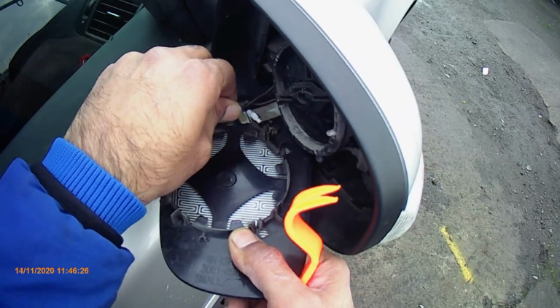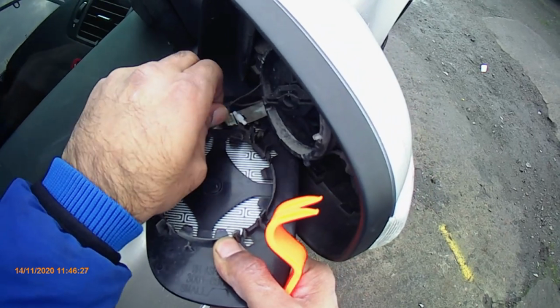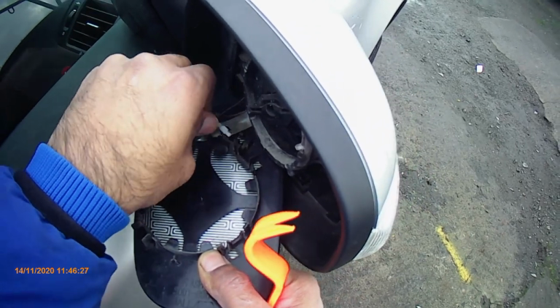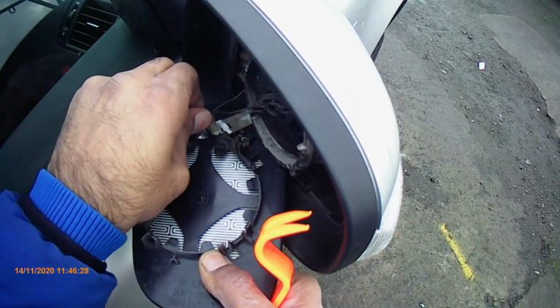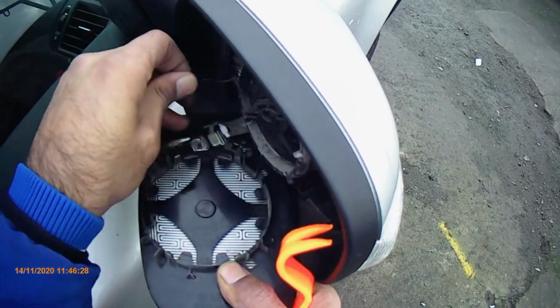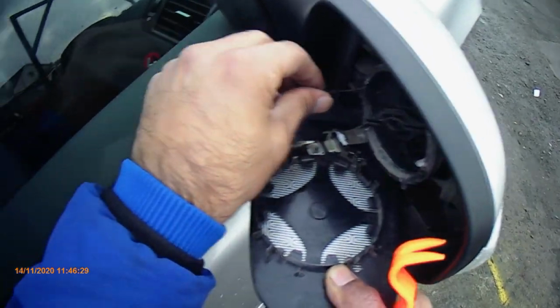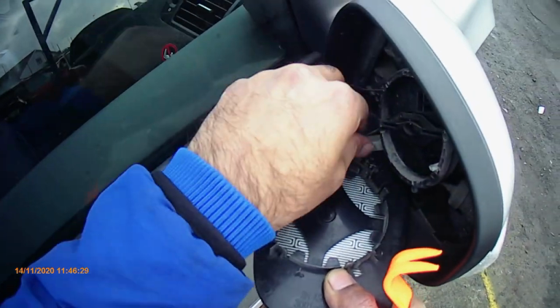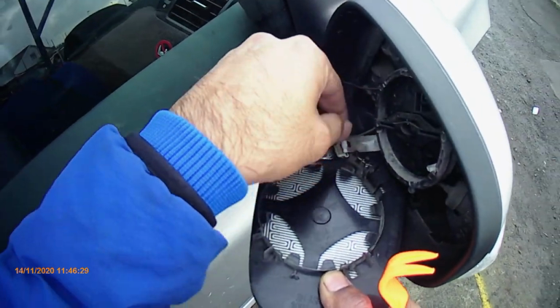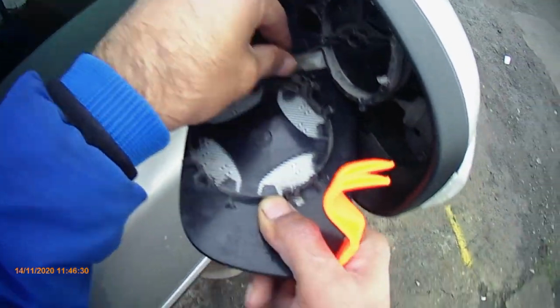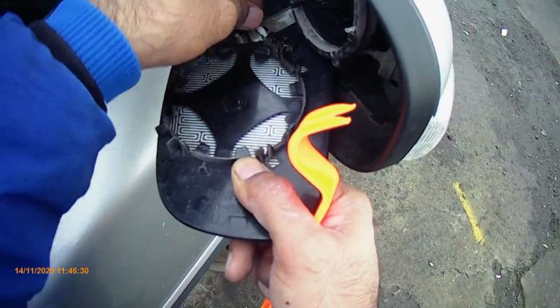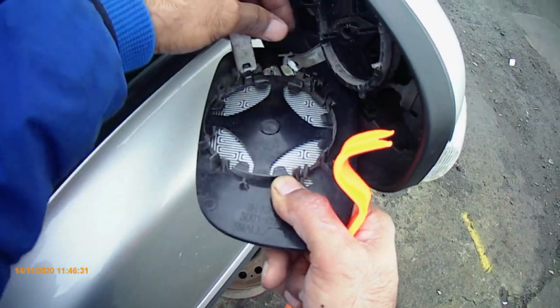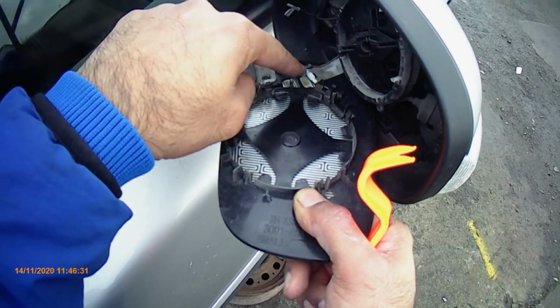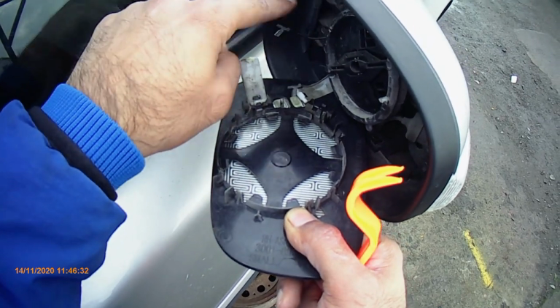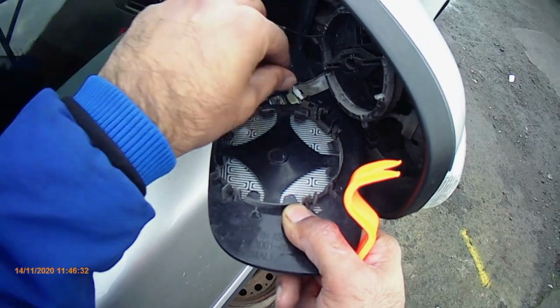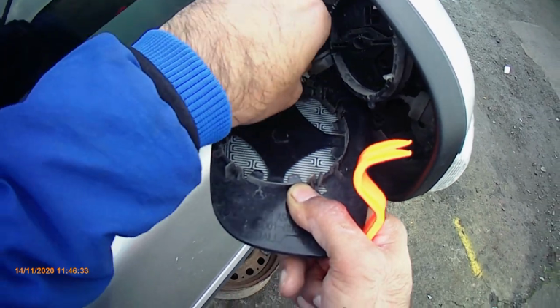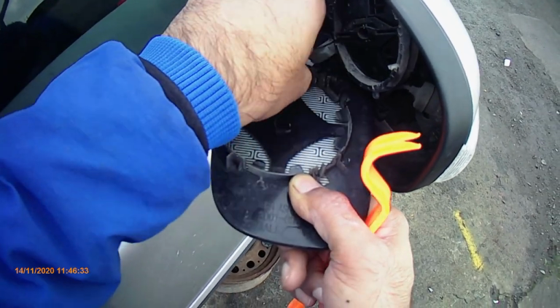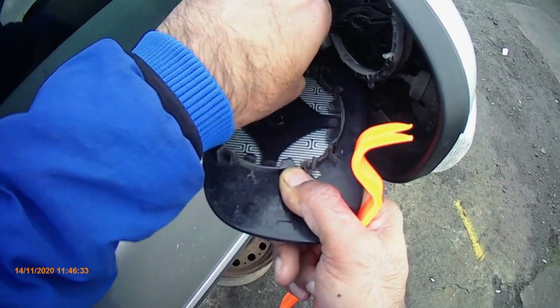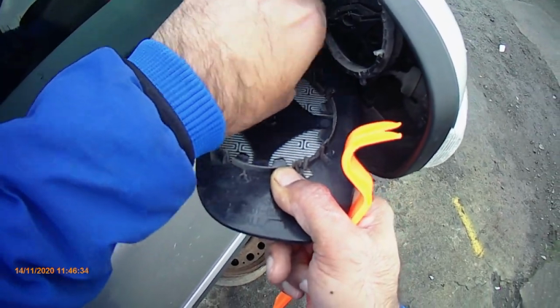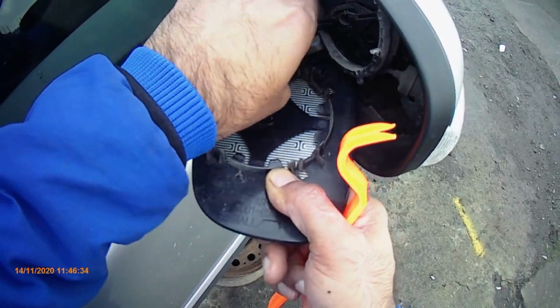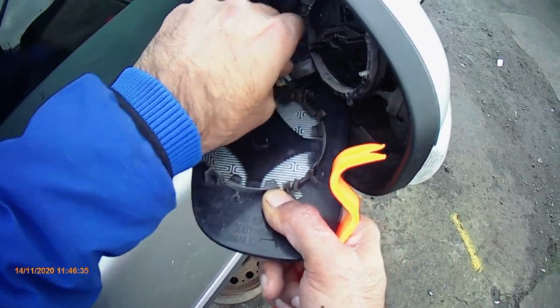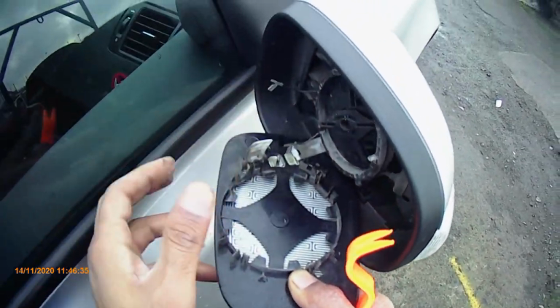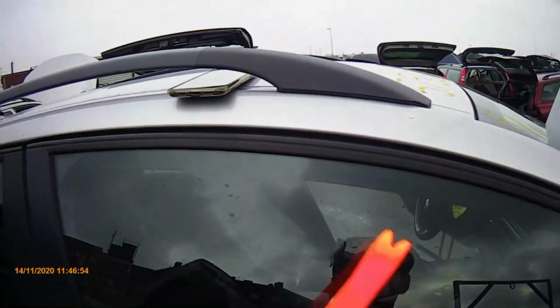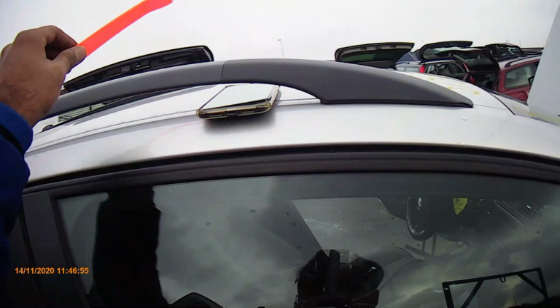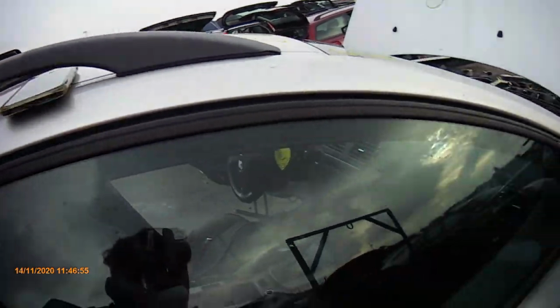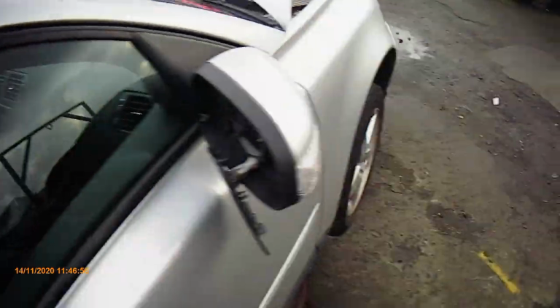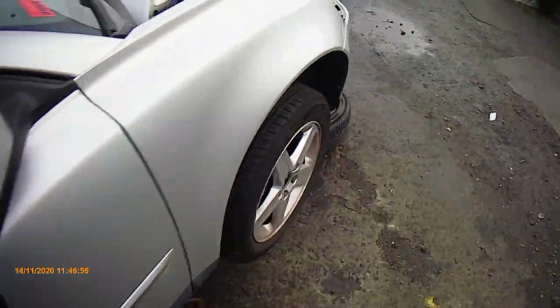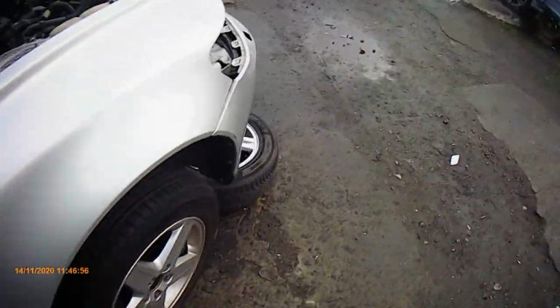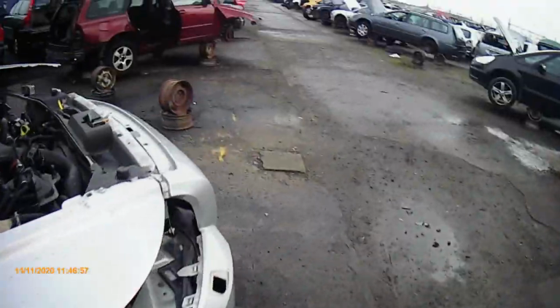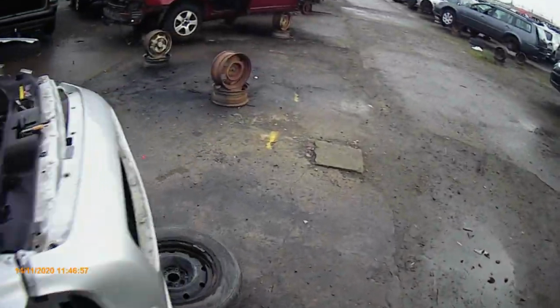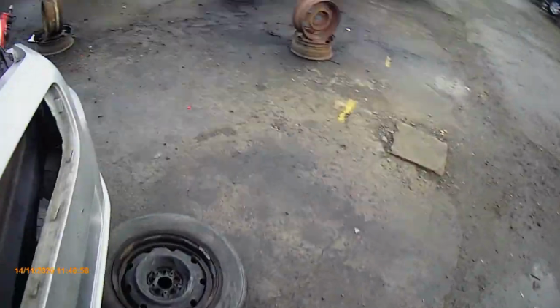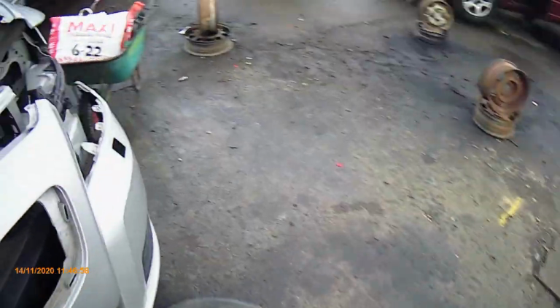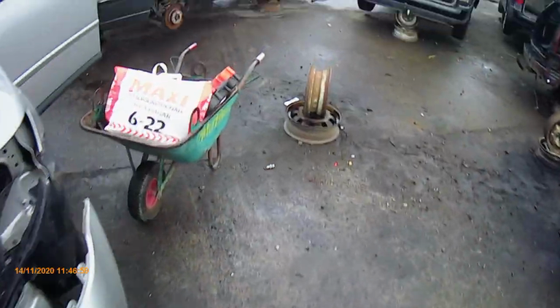Just gently pull them up. If they come out then it's okay, but don't stress them too much — otherwise you can break either the wire or something on the glass.